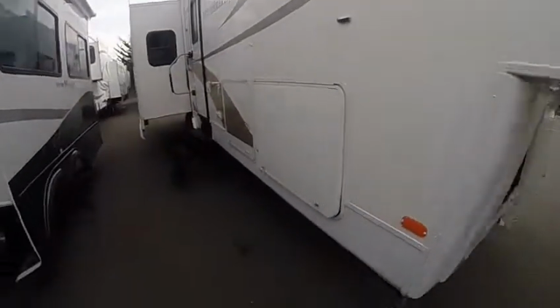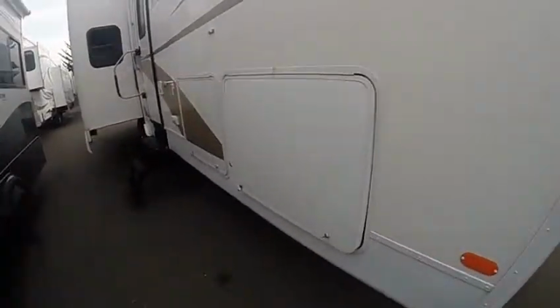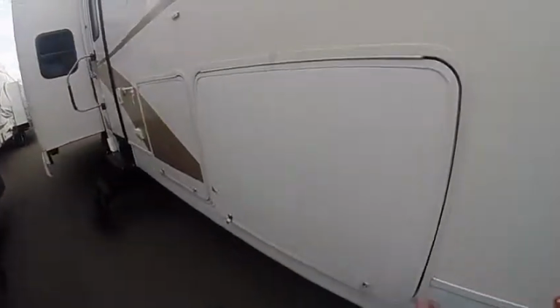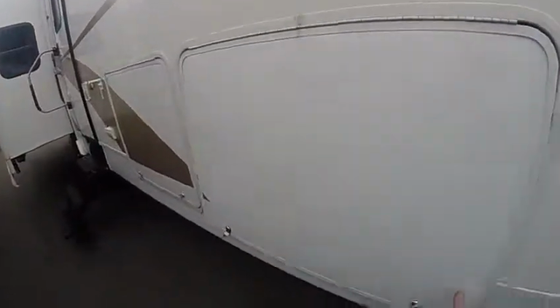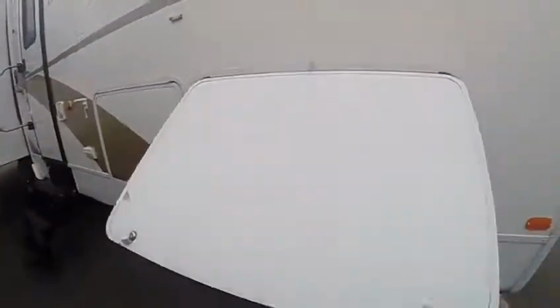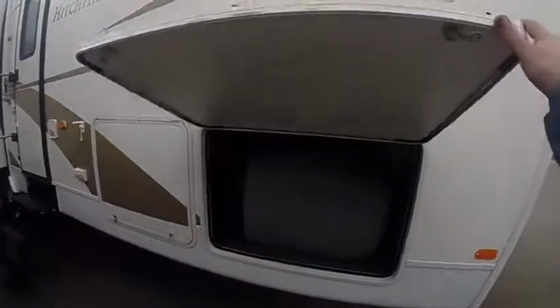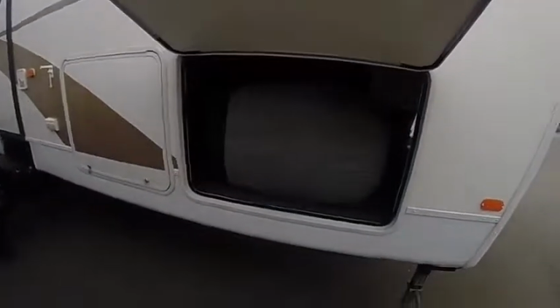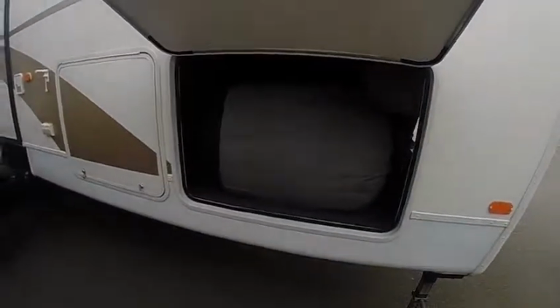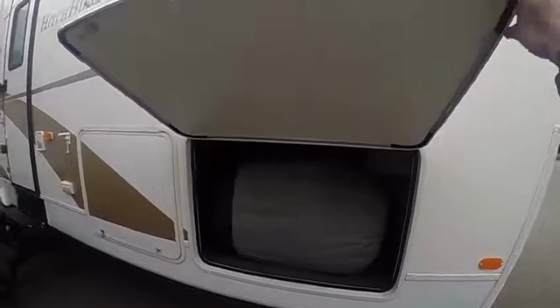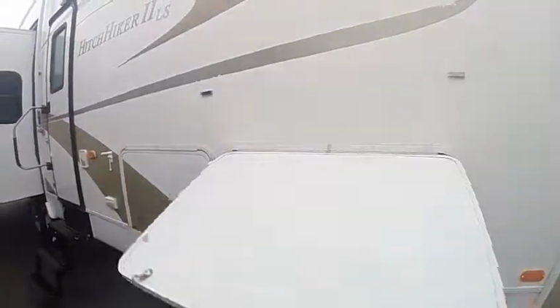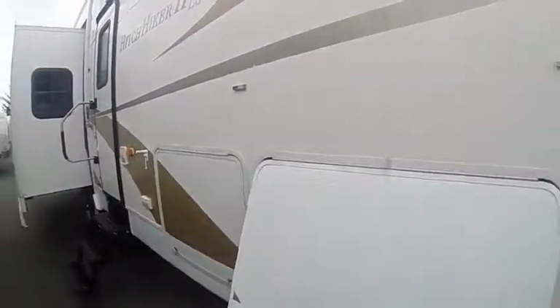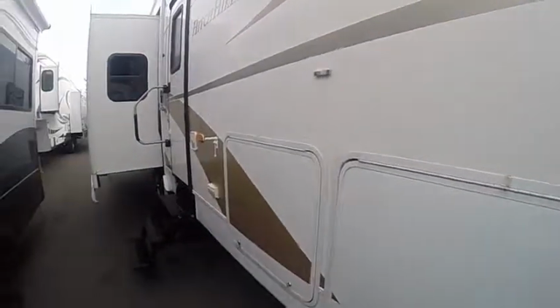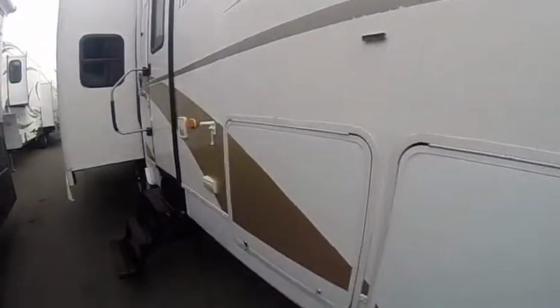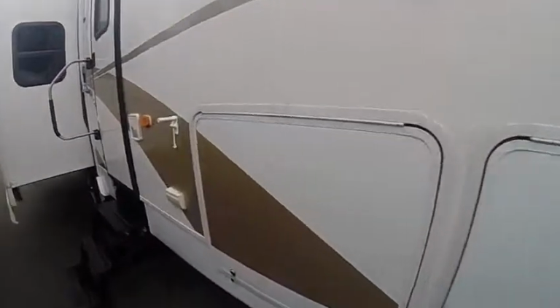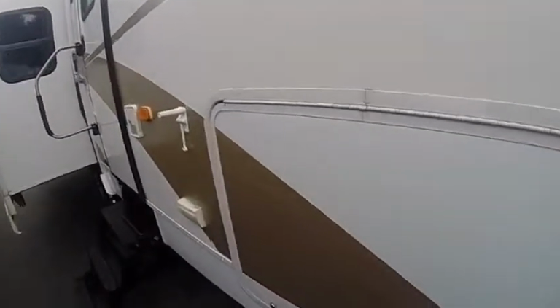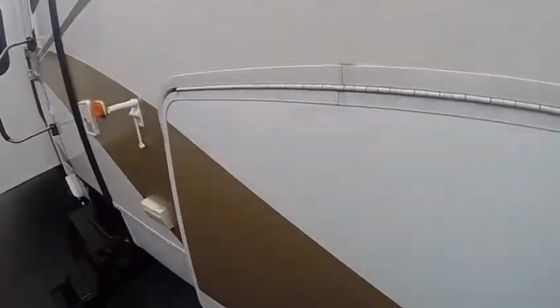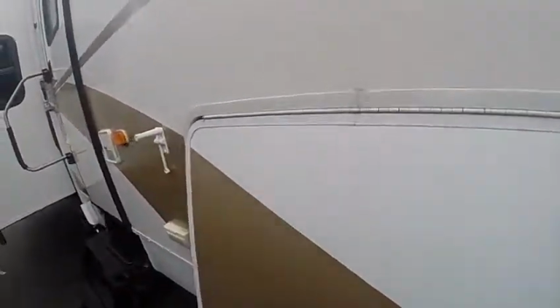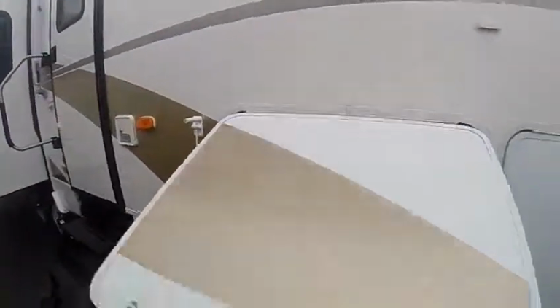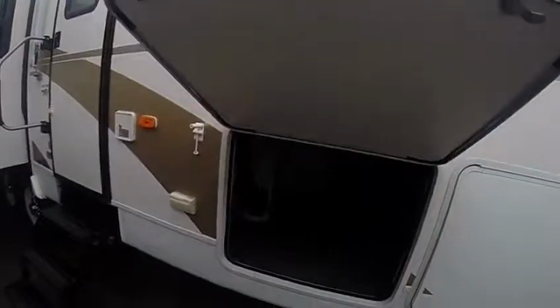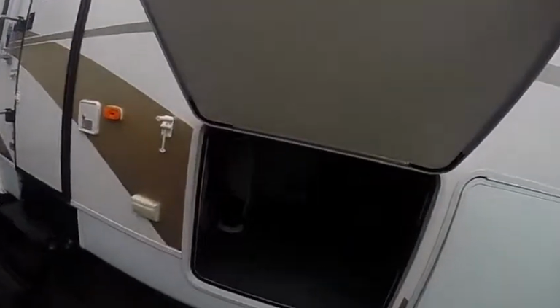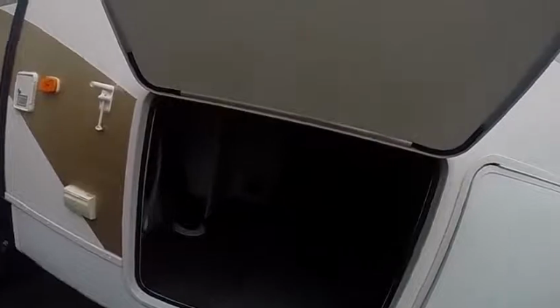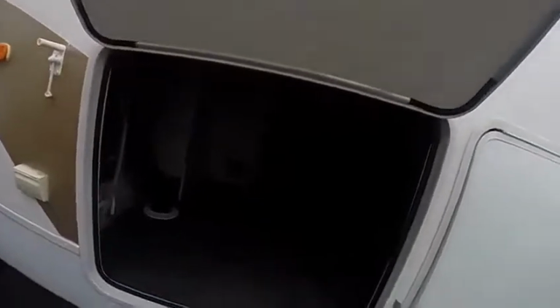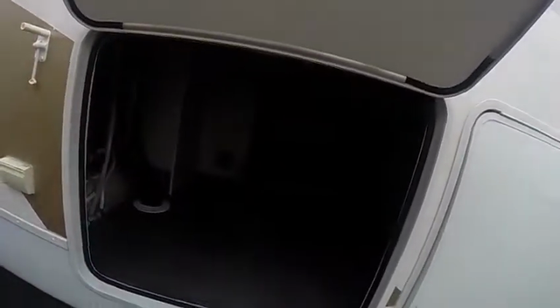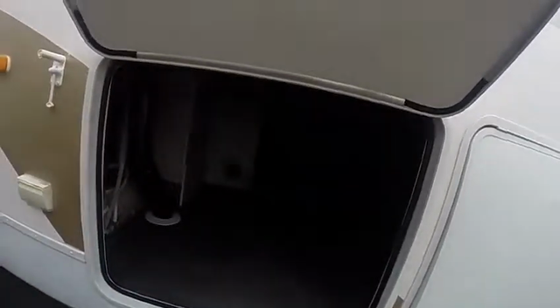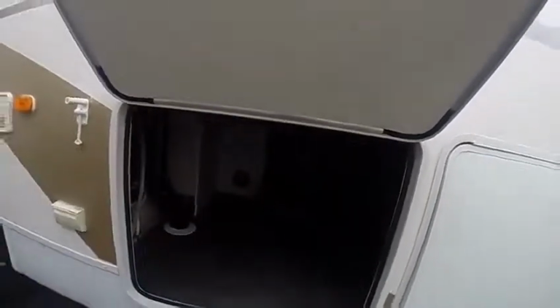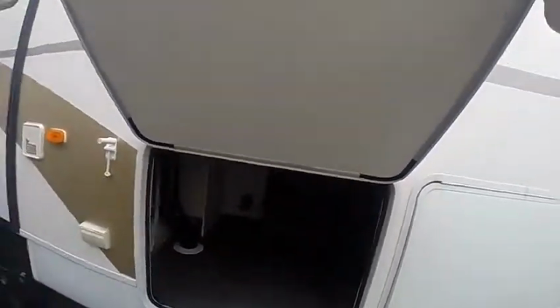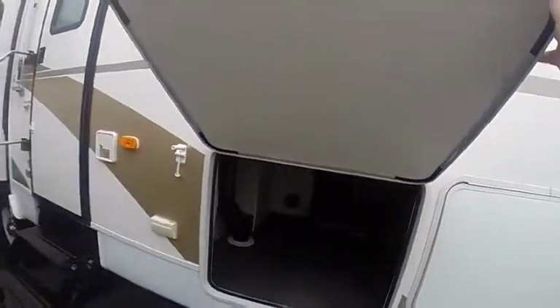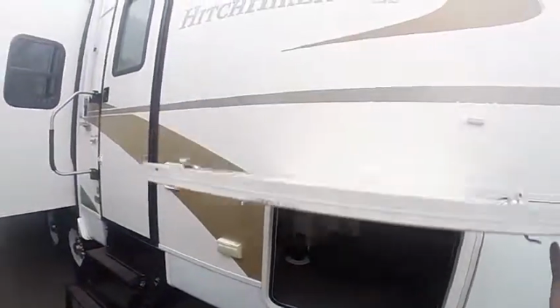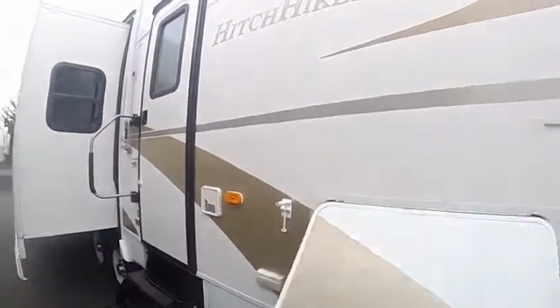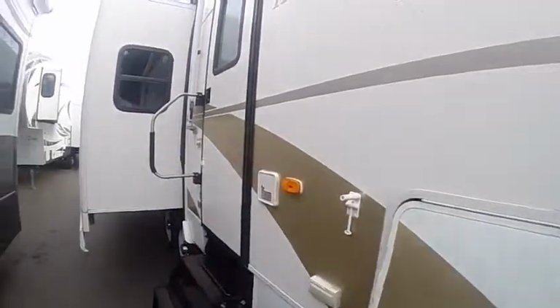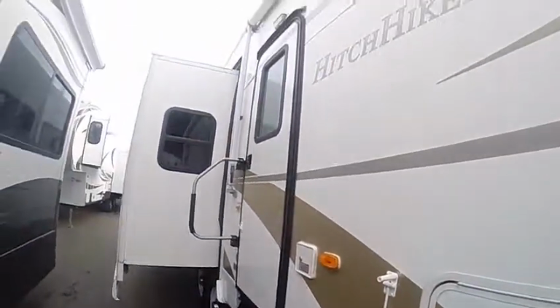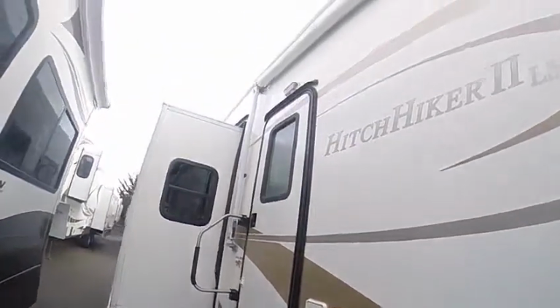Lots of basement storage — if you want to bring everything with you, you can. You can see it looks like there's a cover in here, must be from the previous owner.